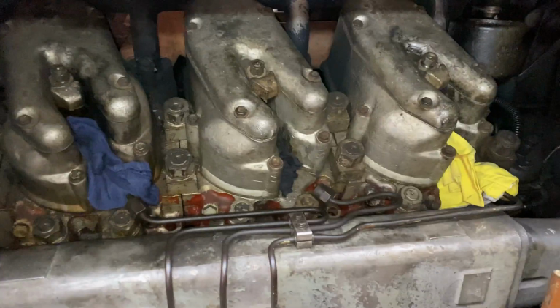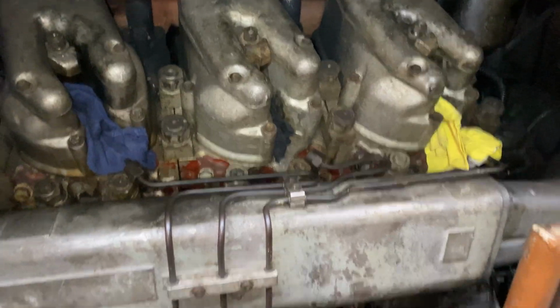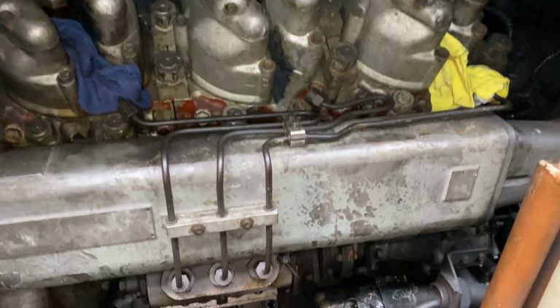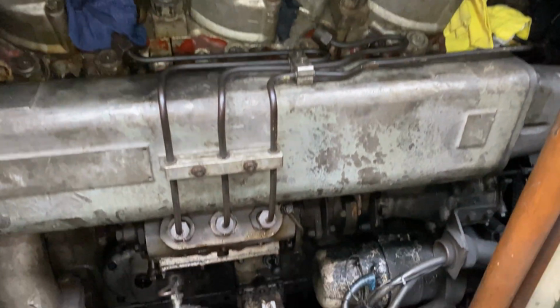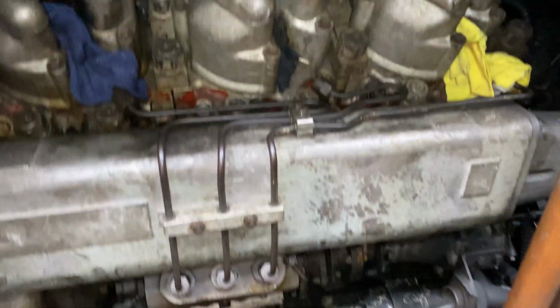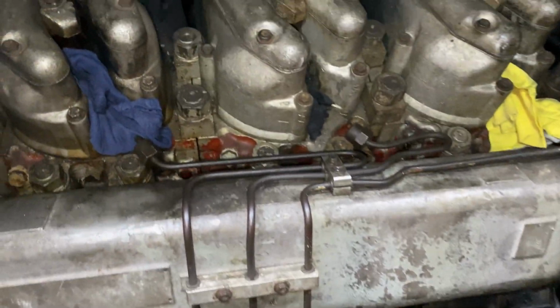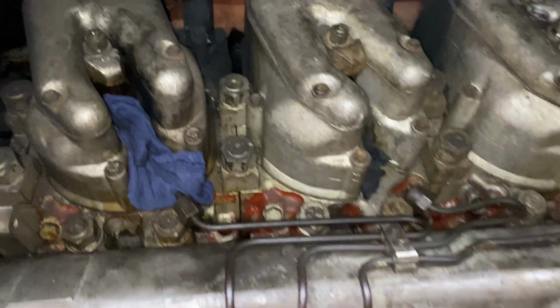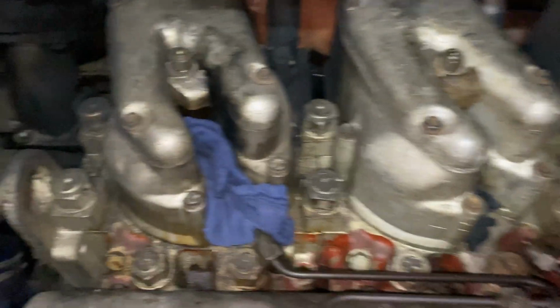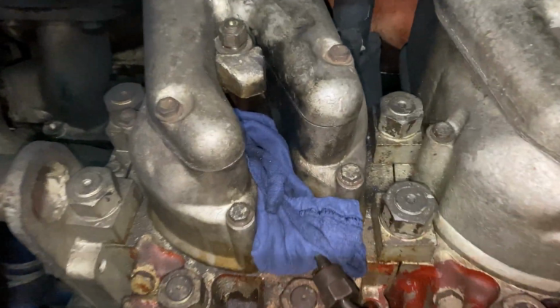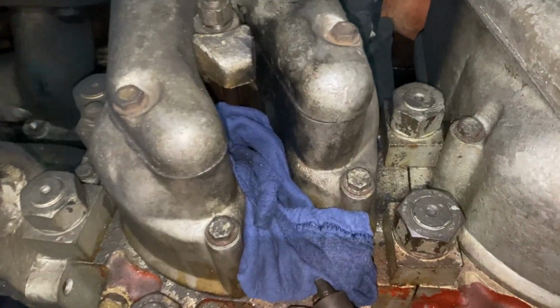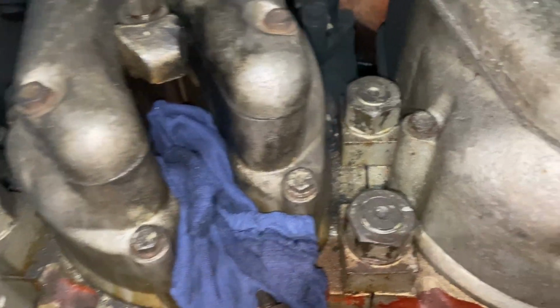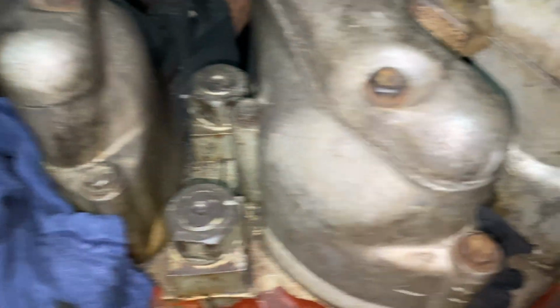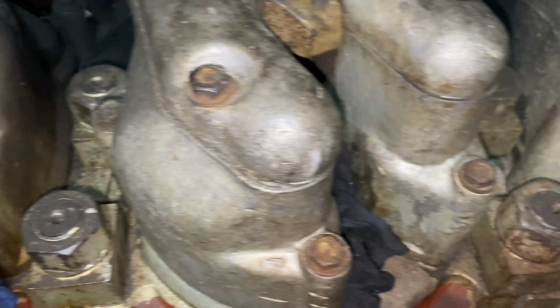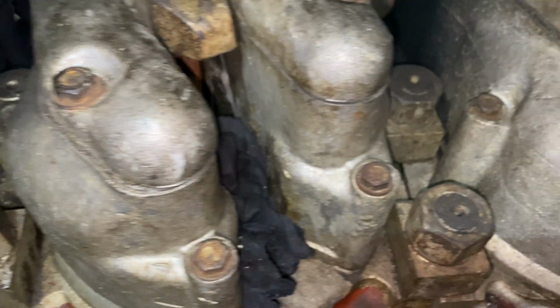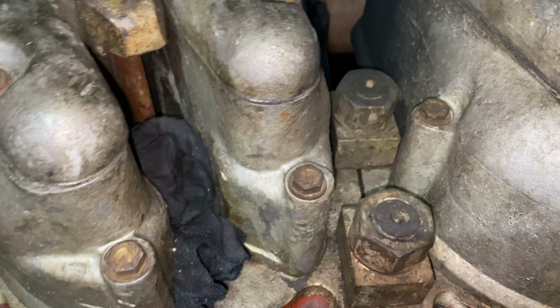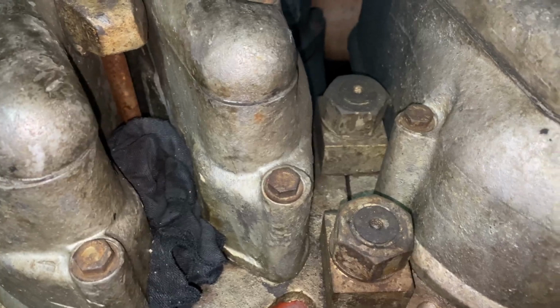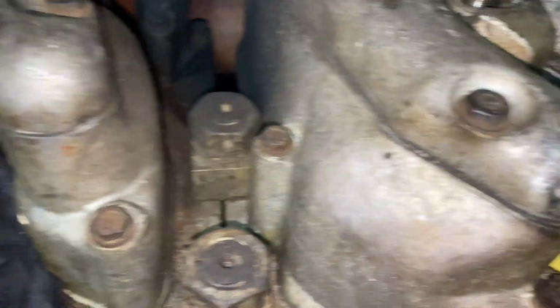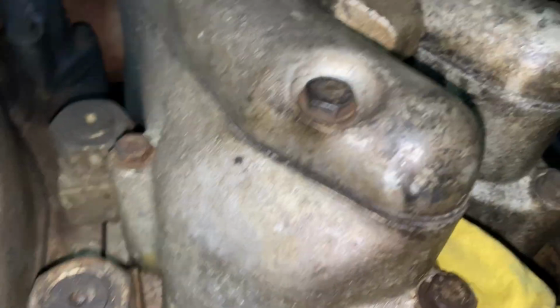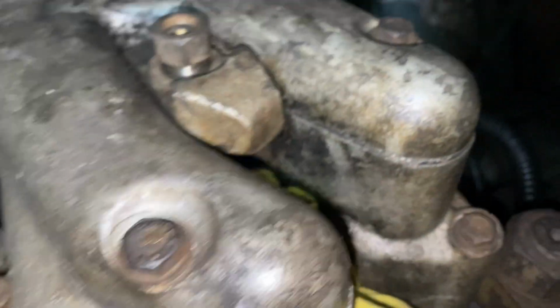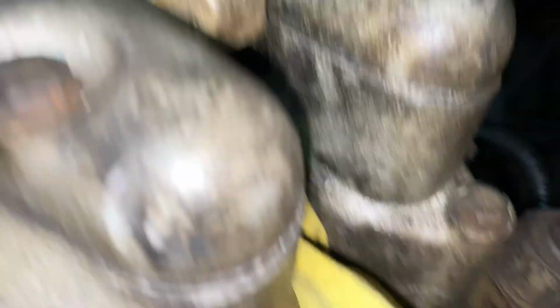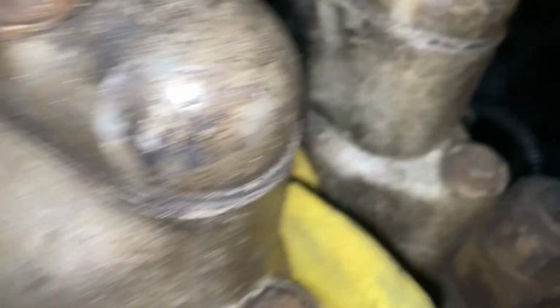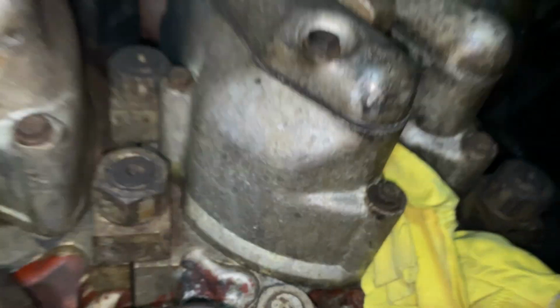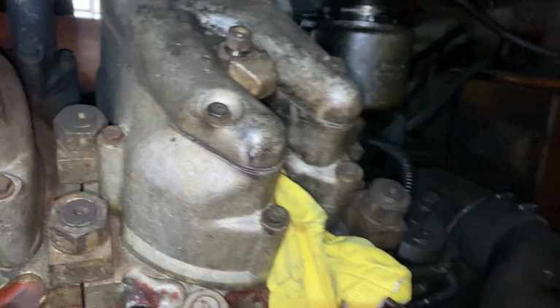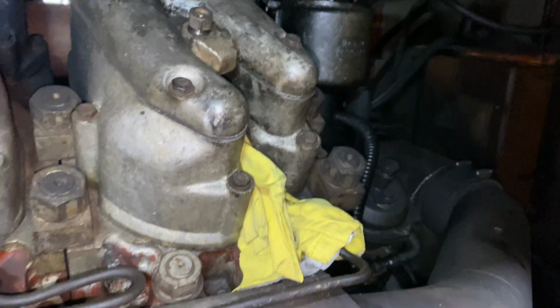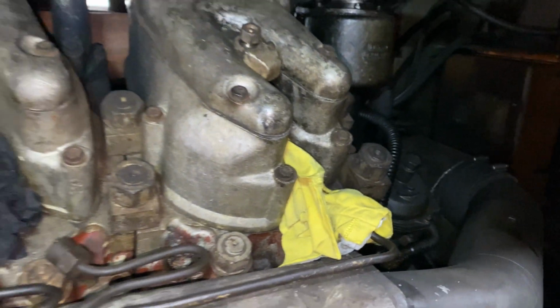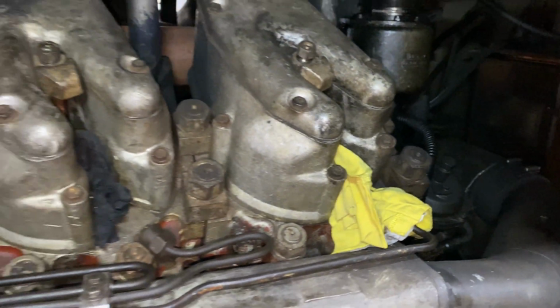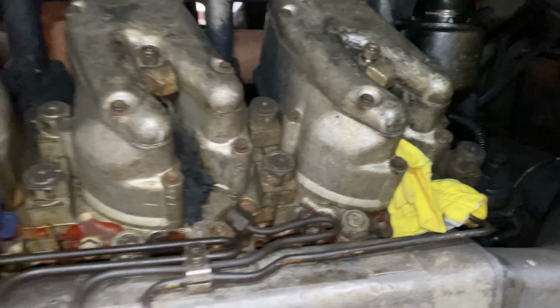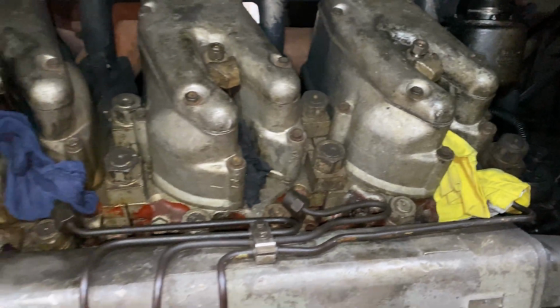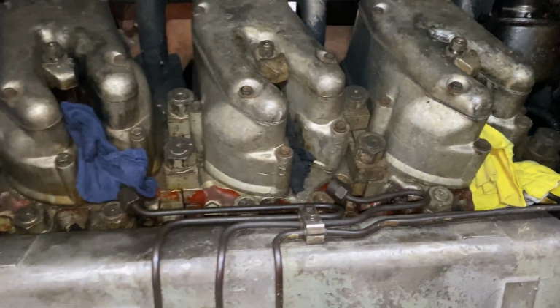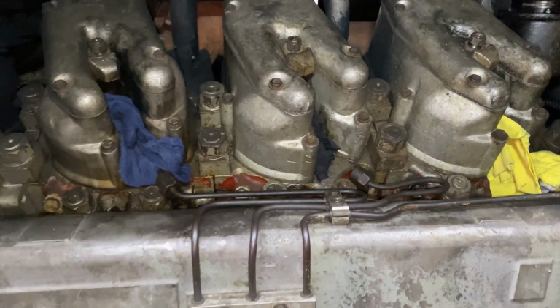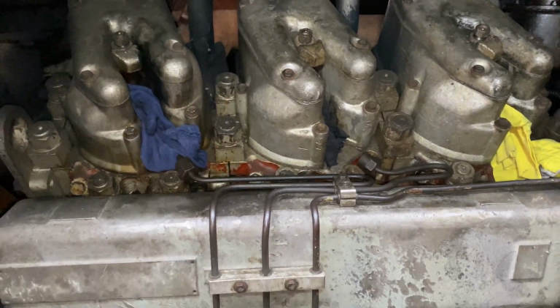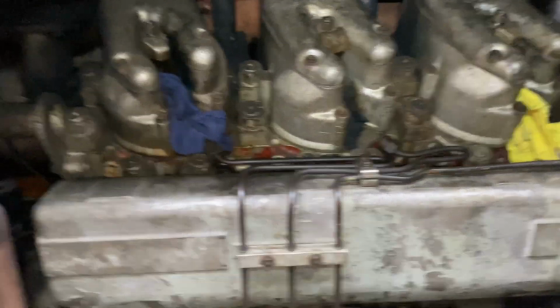Just to box things up, all the pipework and brackets and clamps were put back on just to prevent them from being lost. And just a piece of rag placed gently over the injector hole just to prevent anything from going down.